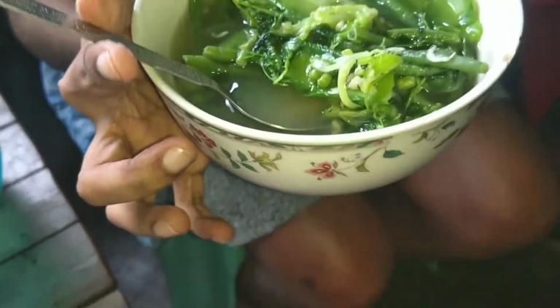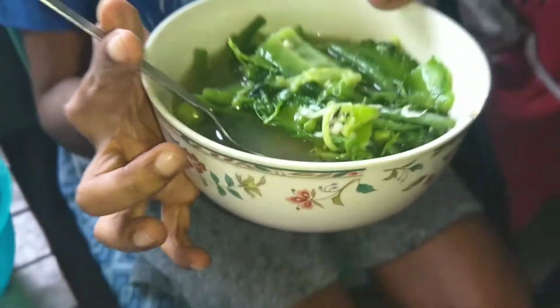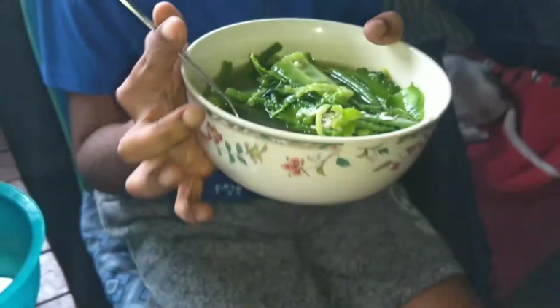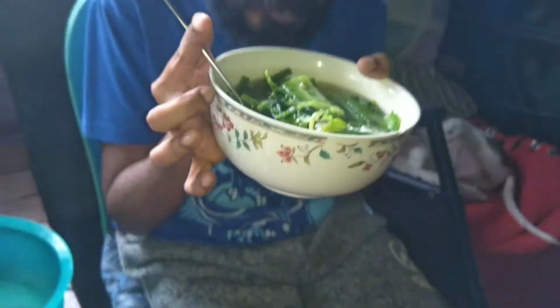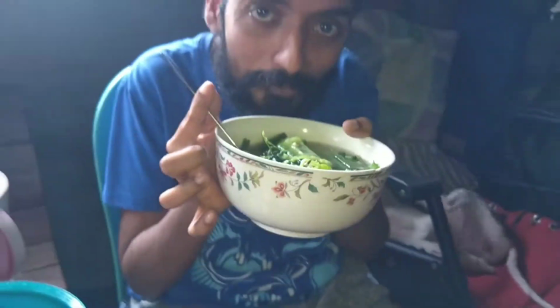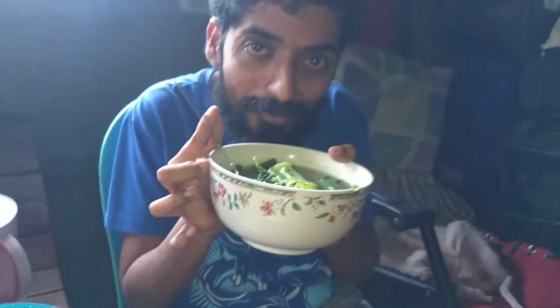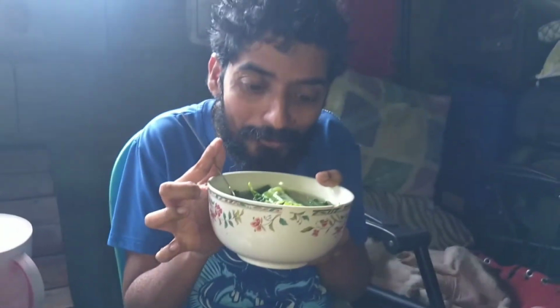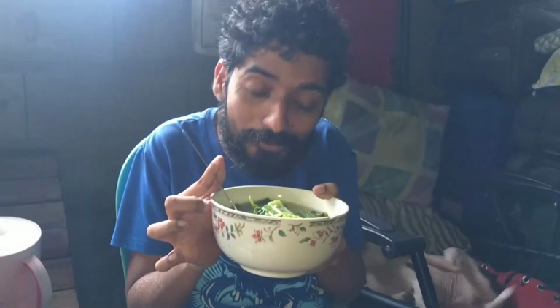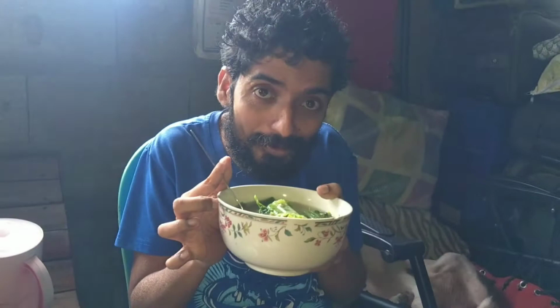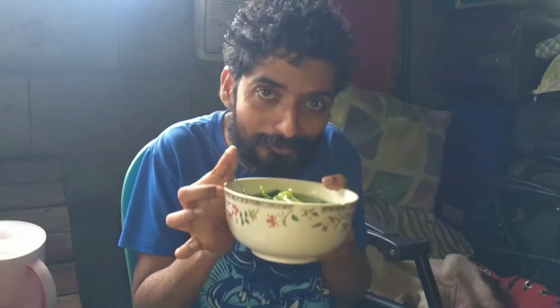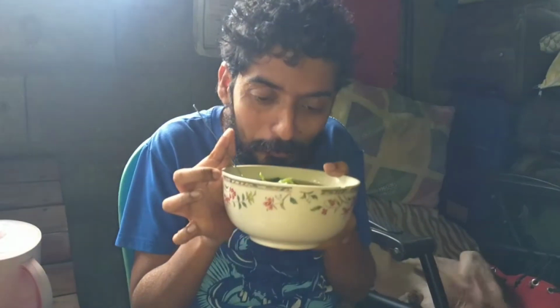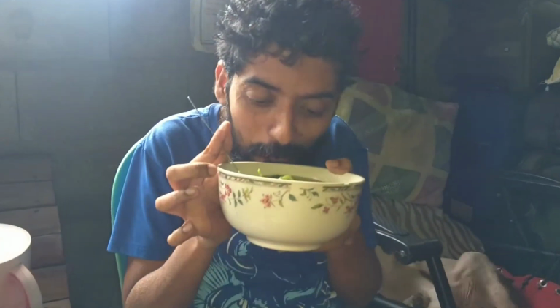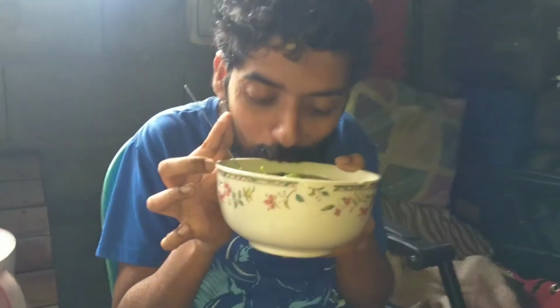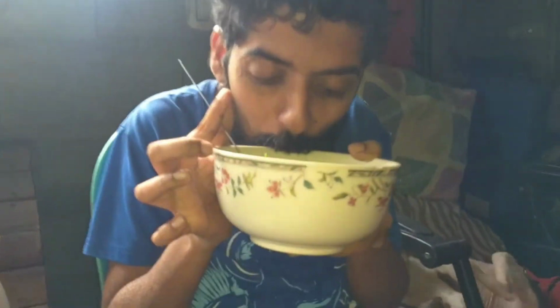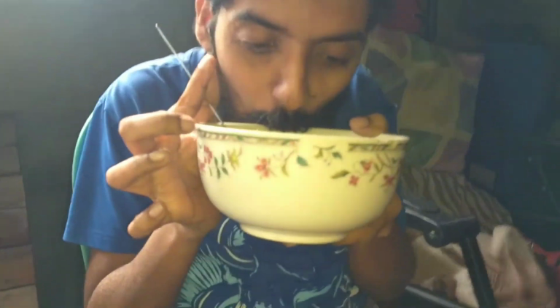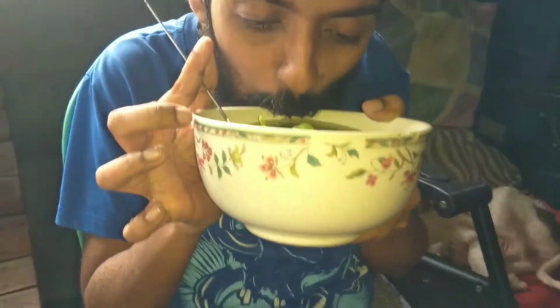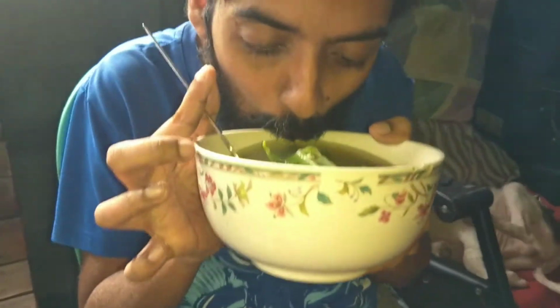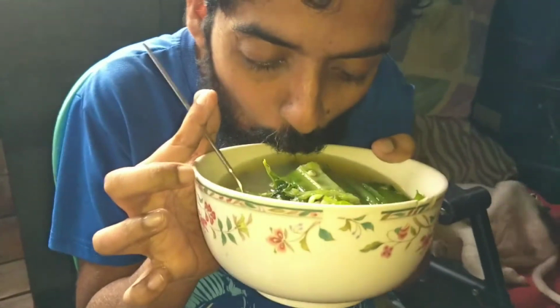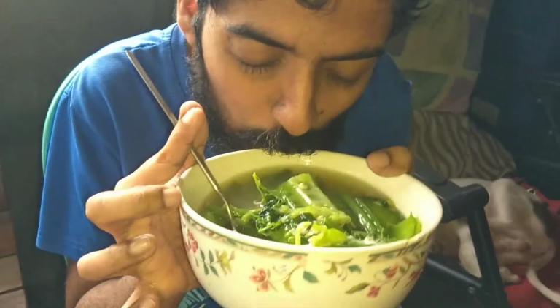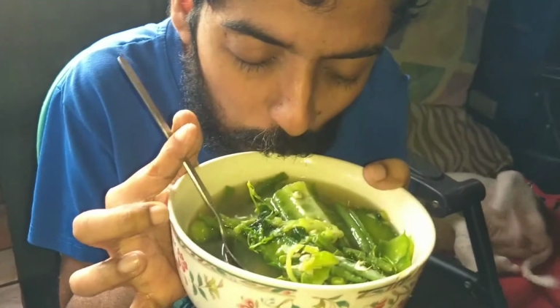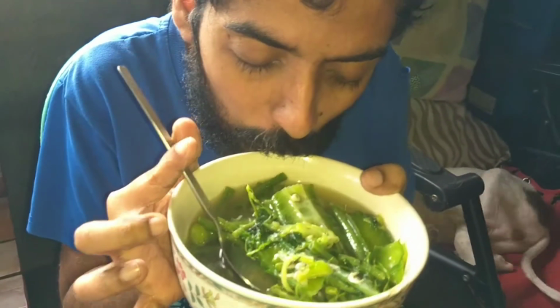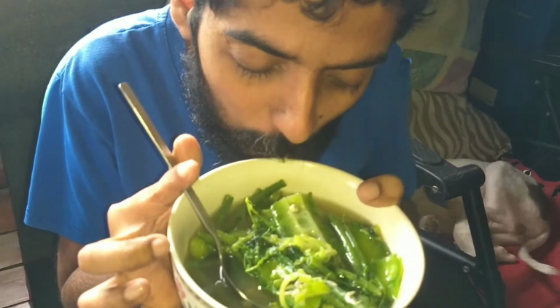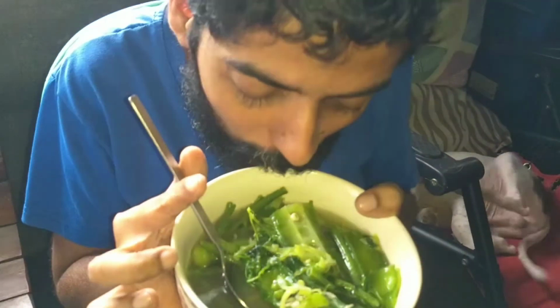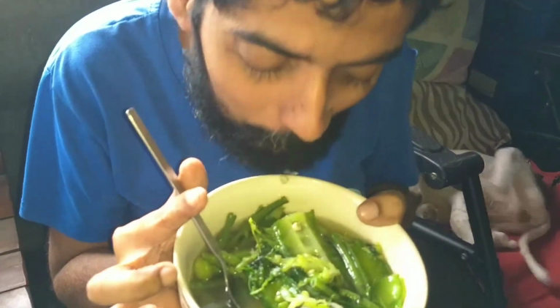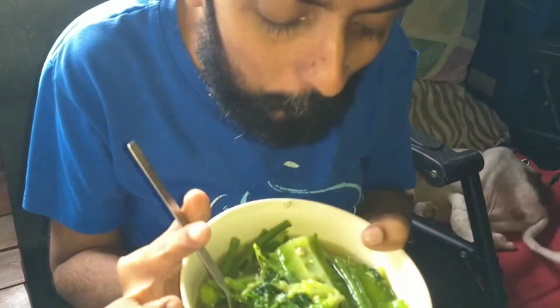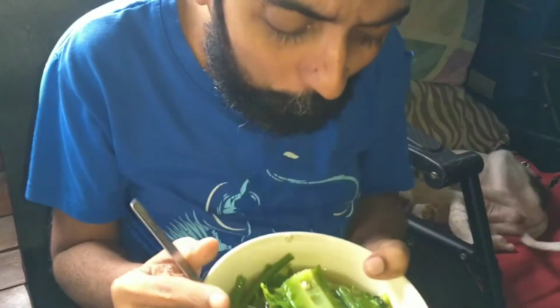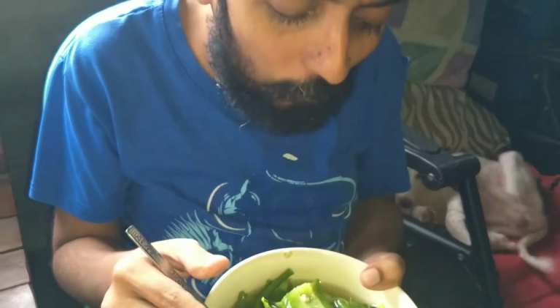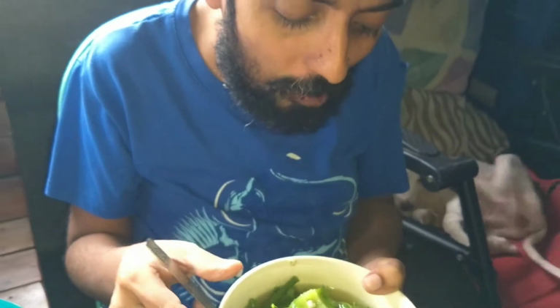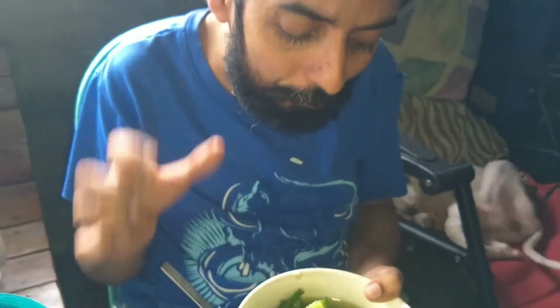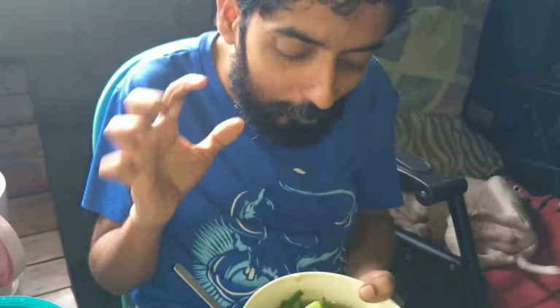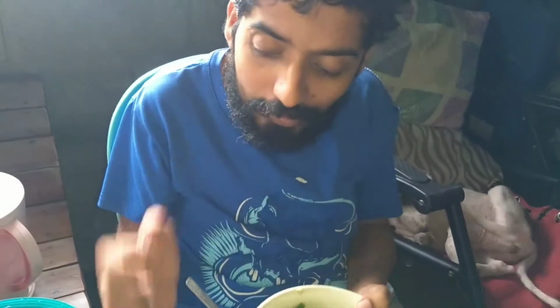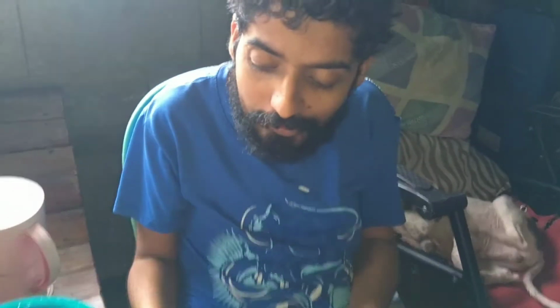I am going to drink again because I like this soup. Very tasty.